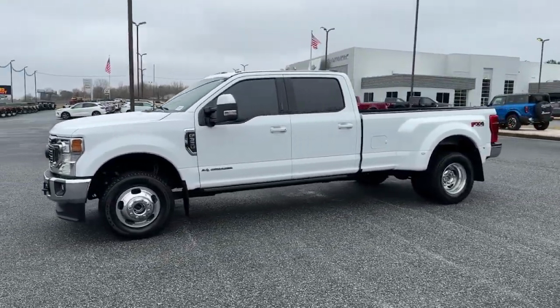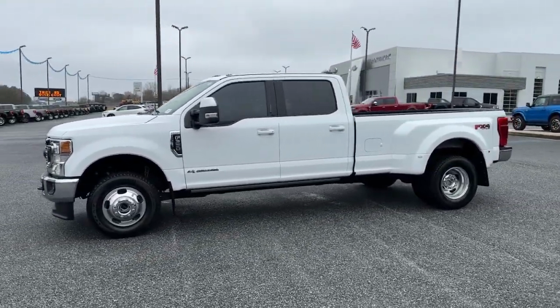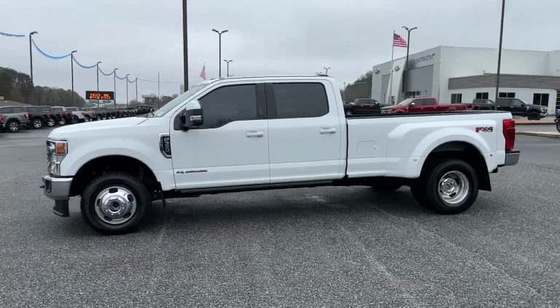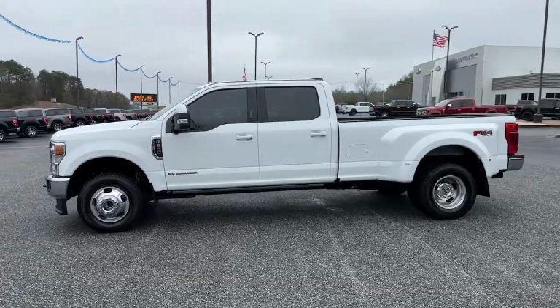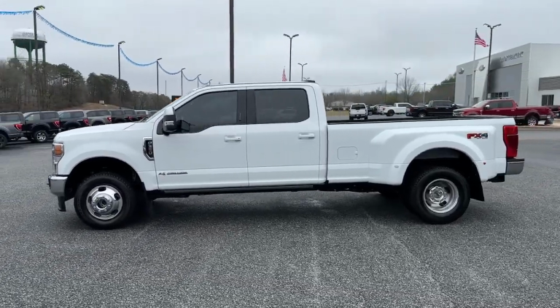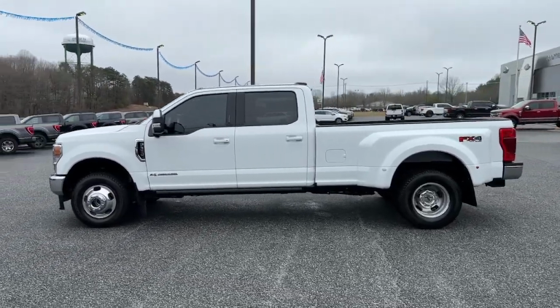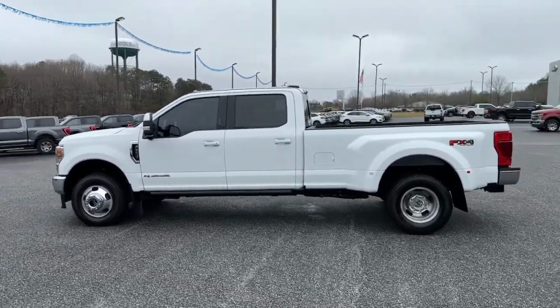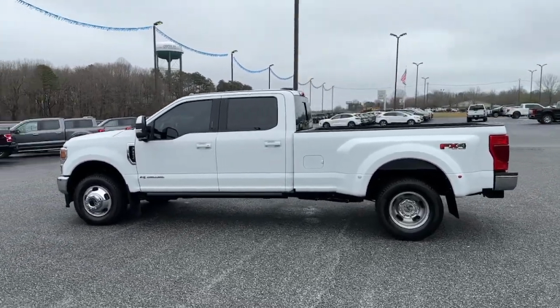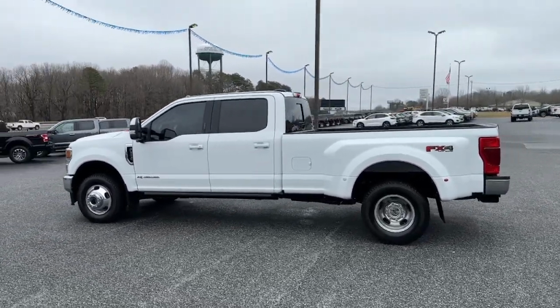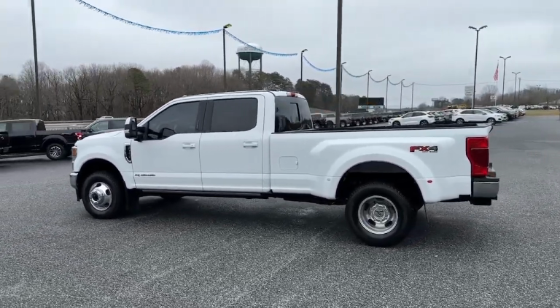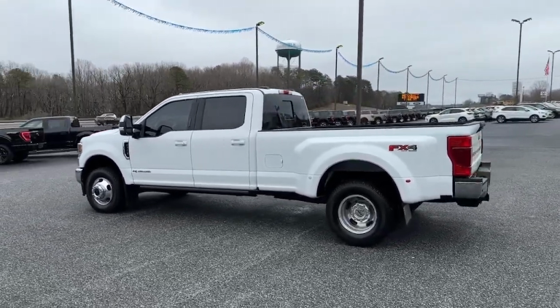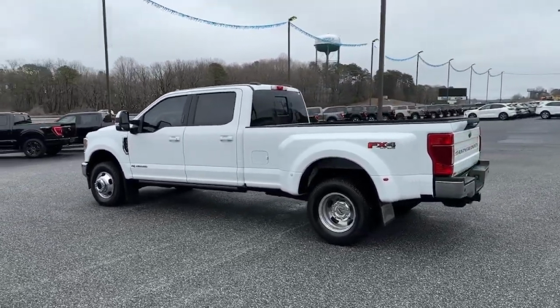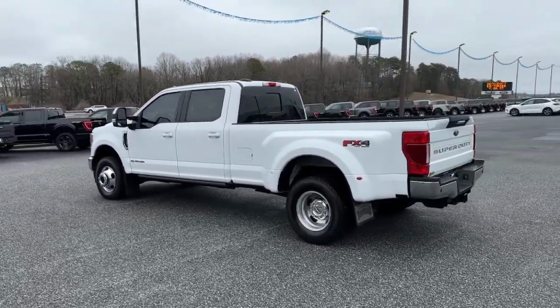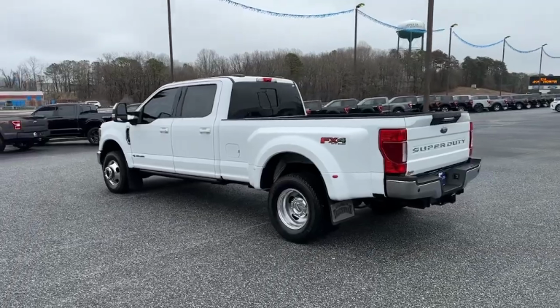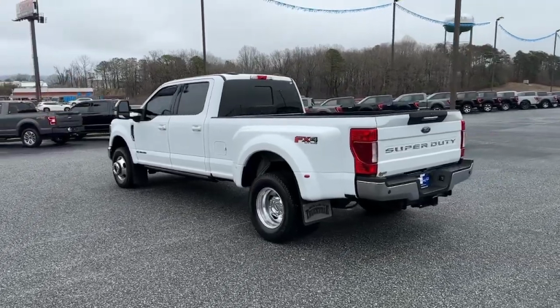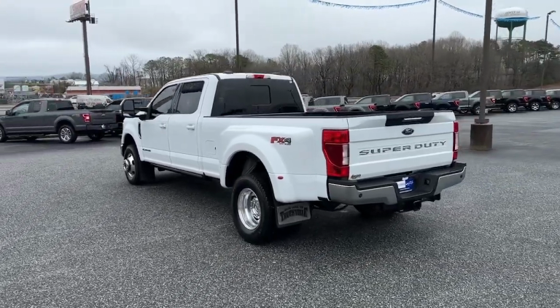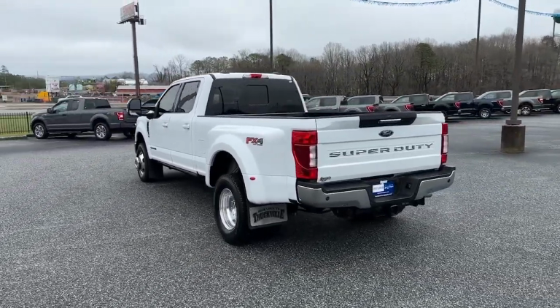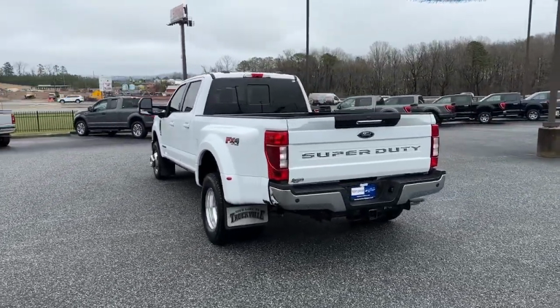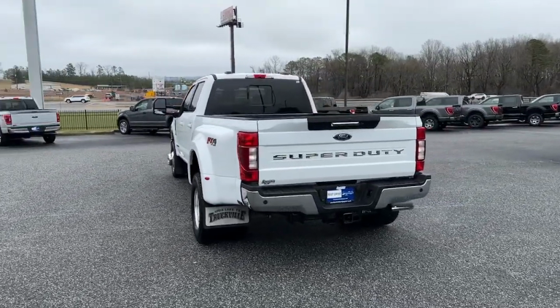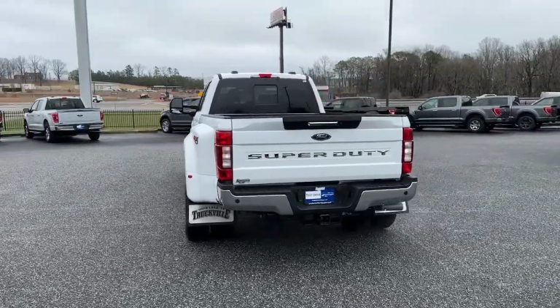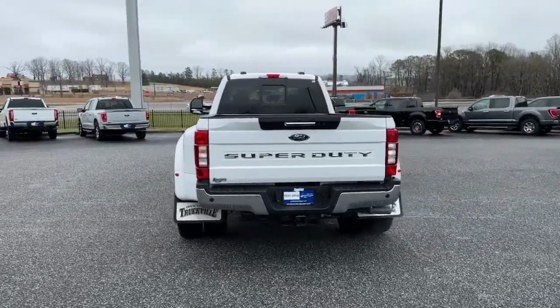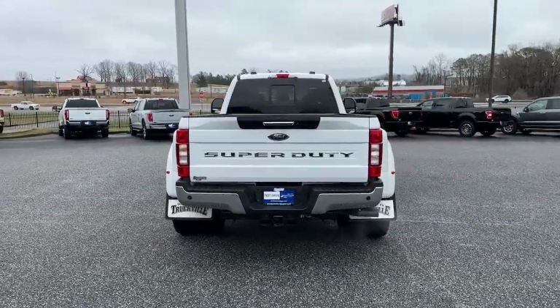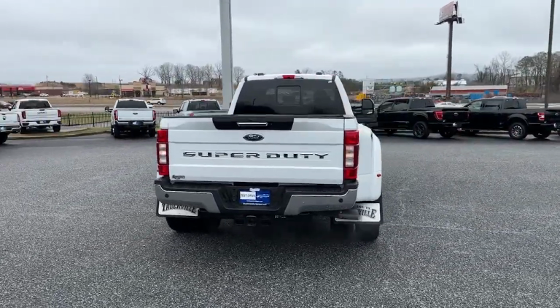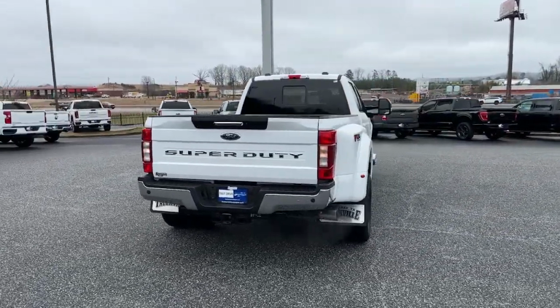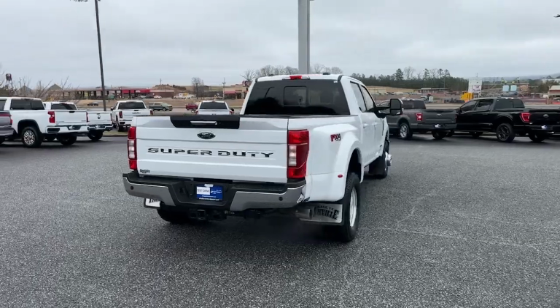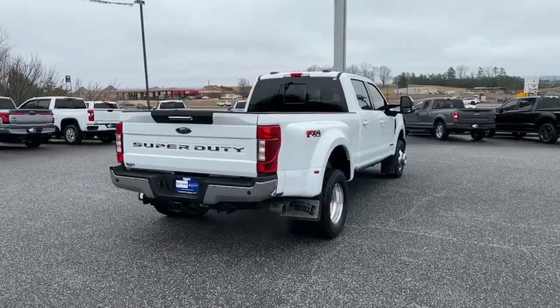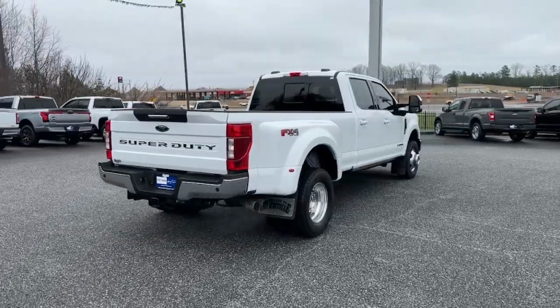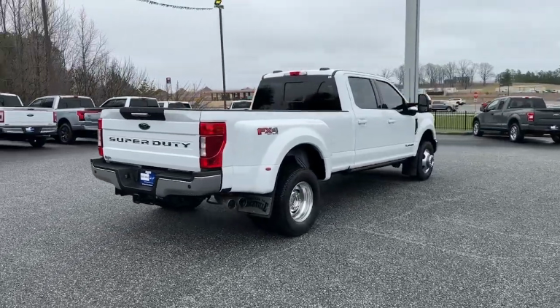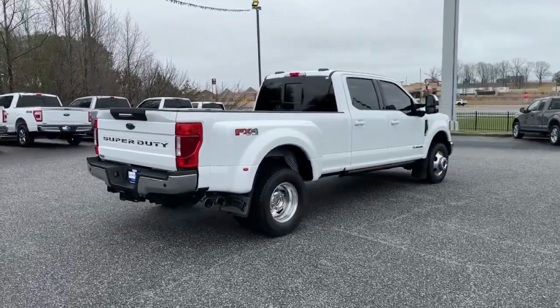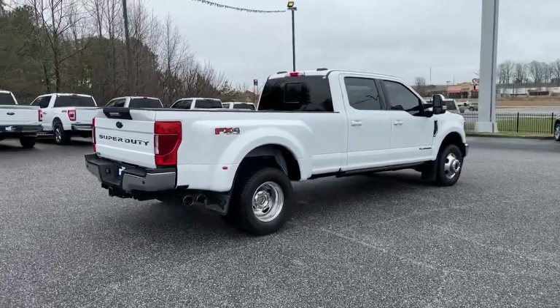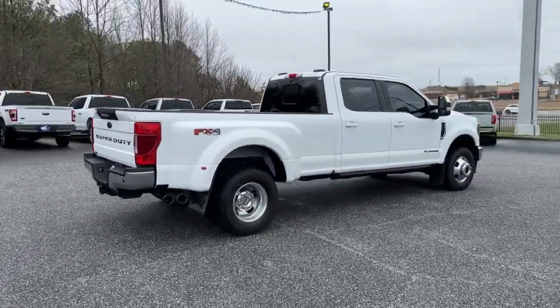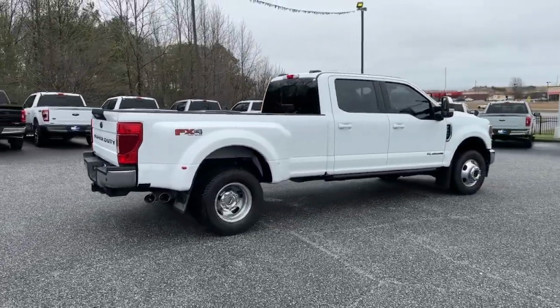Take on the toughest jobs with confidence in this fully capable Super Duty. Rigorously tested to withstand extreme conditions, this heavy-duty pickup is ready to plow, tow, and haul, while providing you with a comfortable cab and the technology to make your life easier and safer.